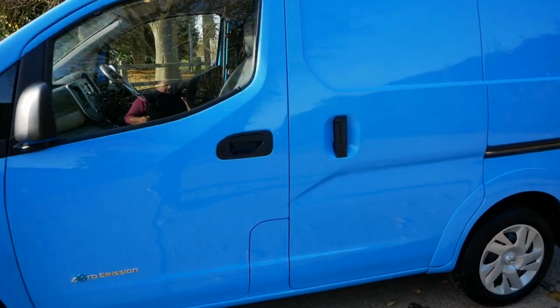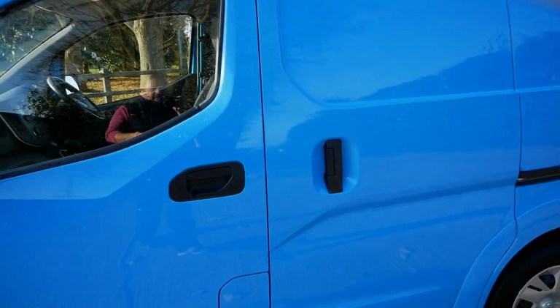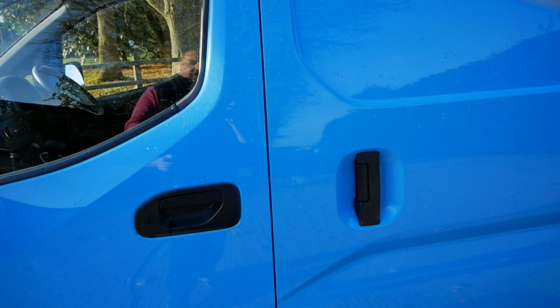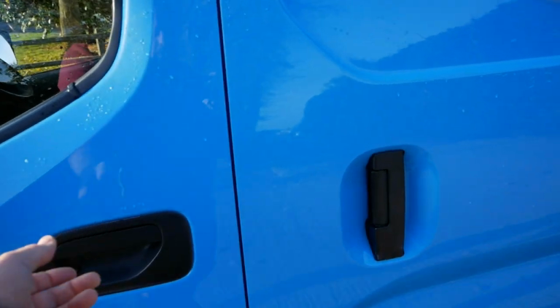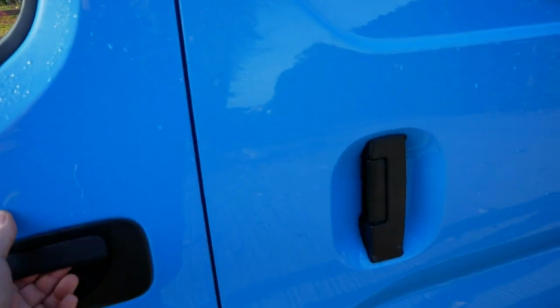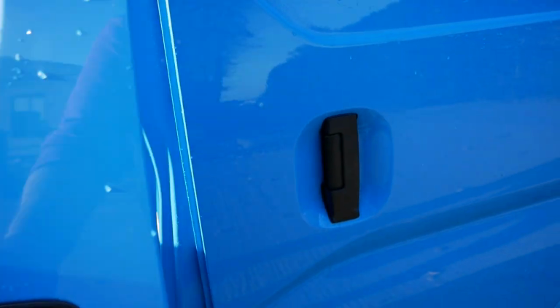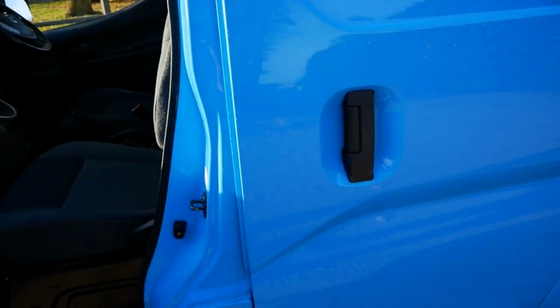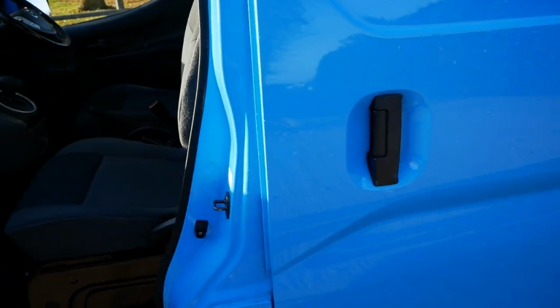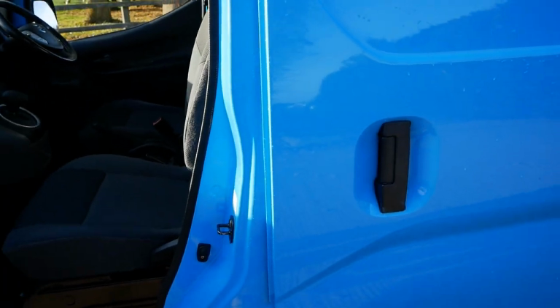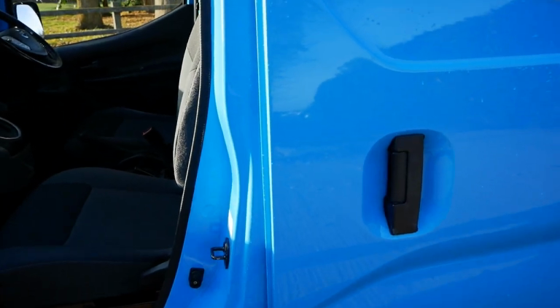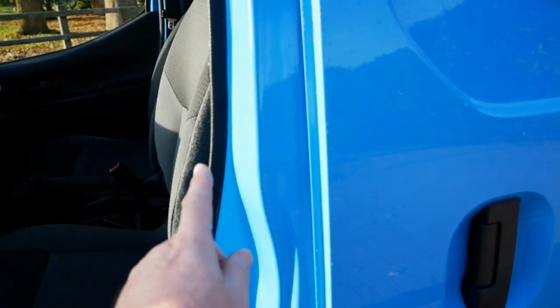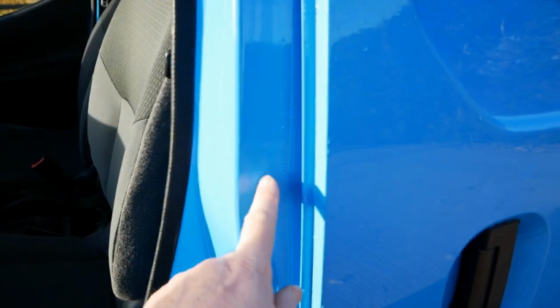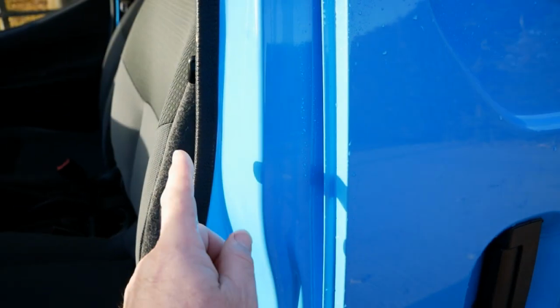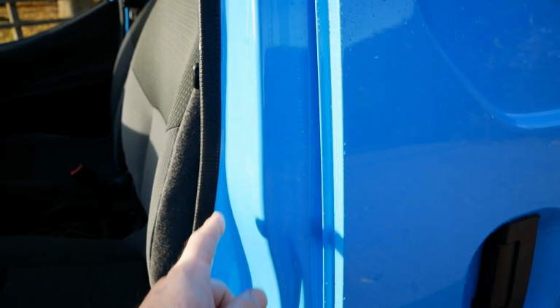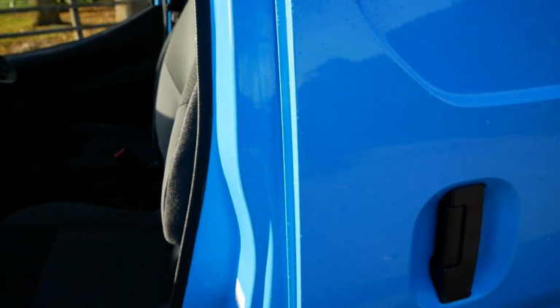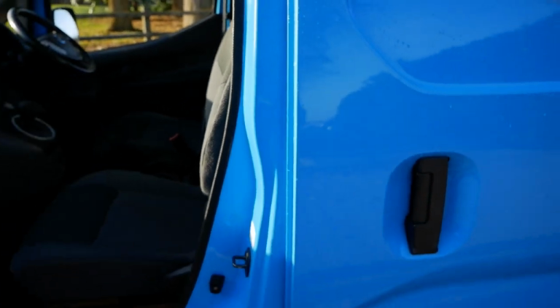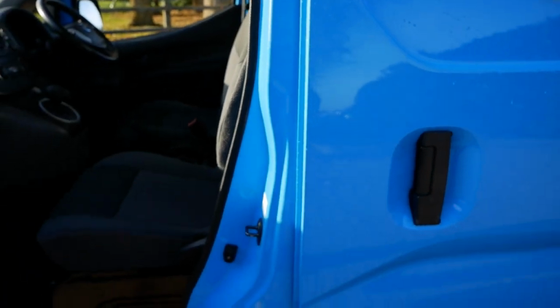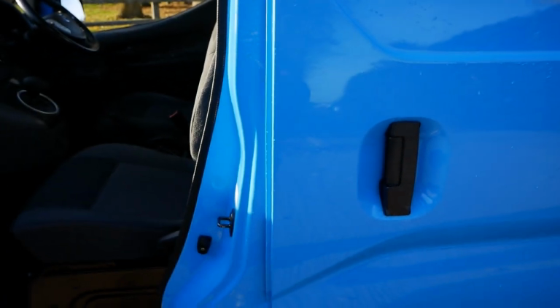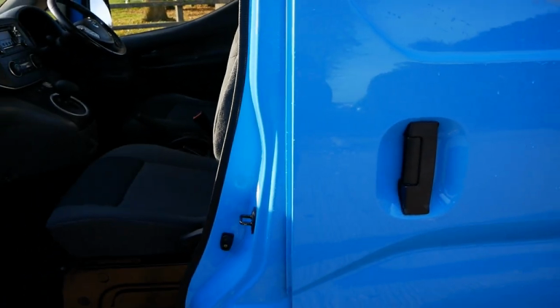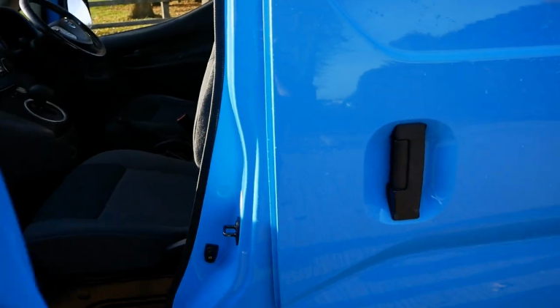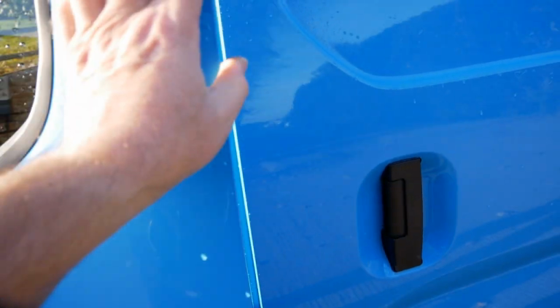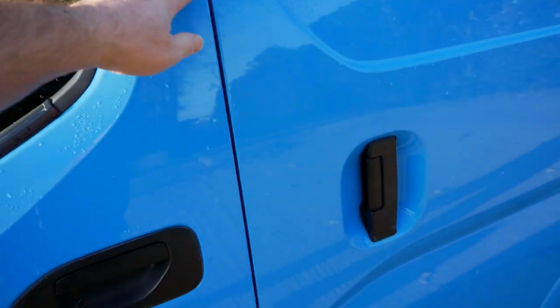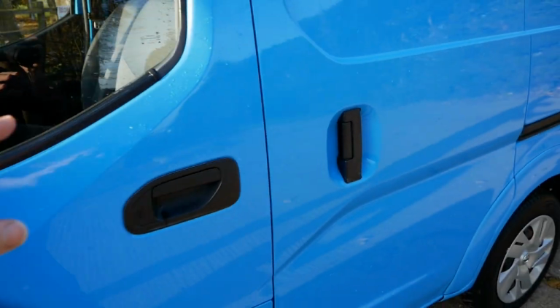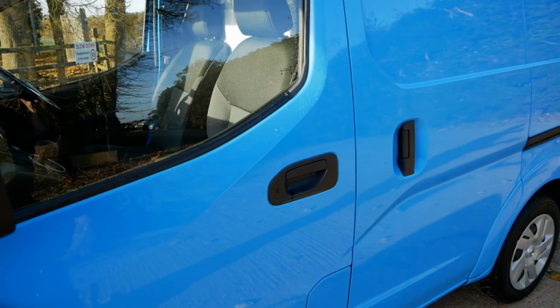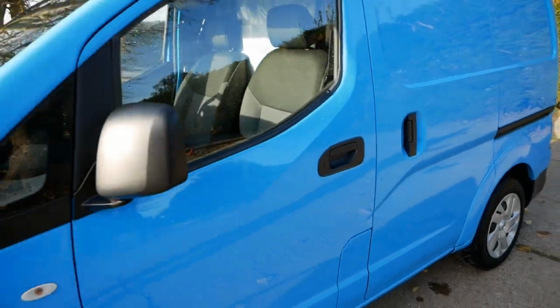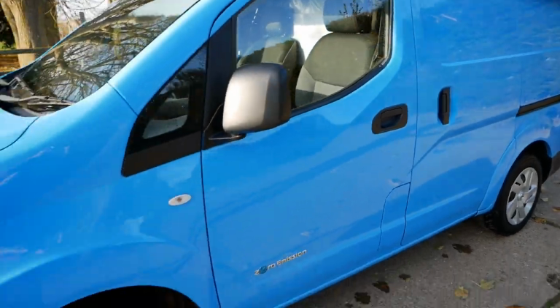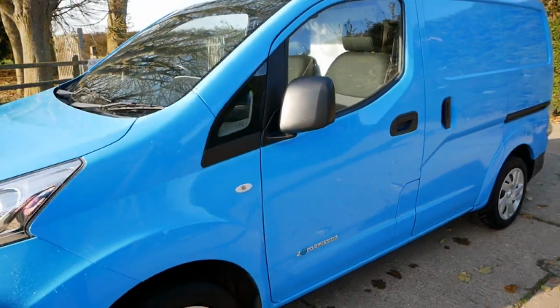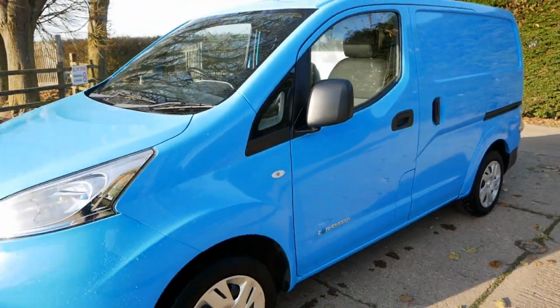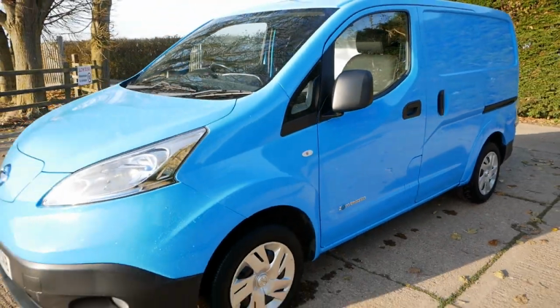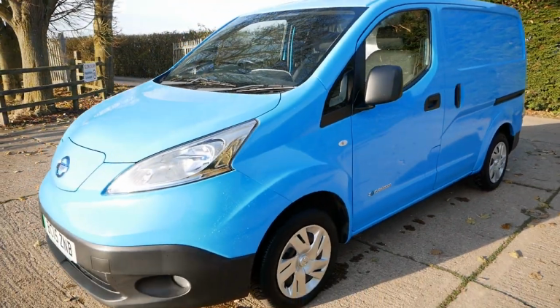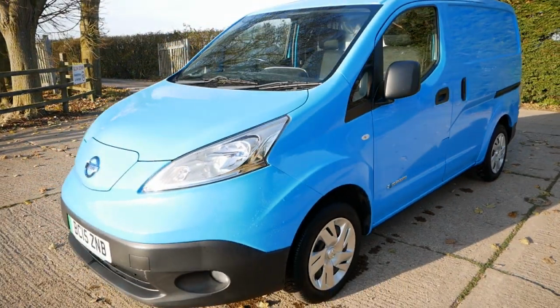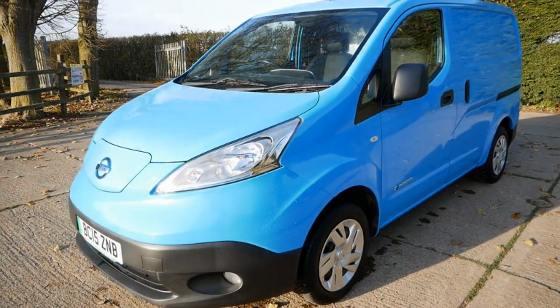These aren't just white vans painted blue — they are supplied from the factory in this blue paint, as you can see all the panels are blue. British Gas also fitted a number of very useful accessories to these as well.